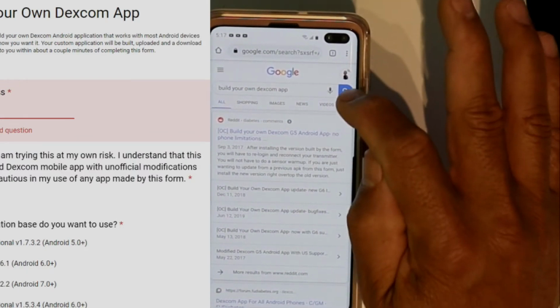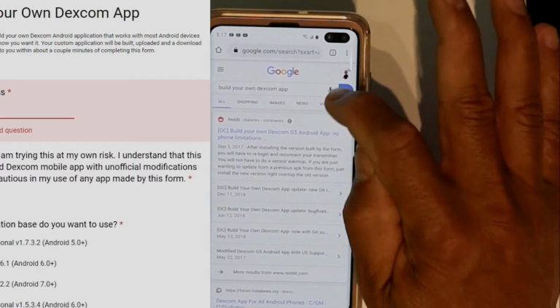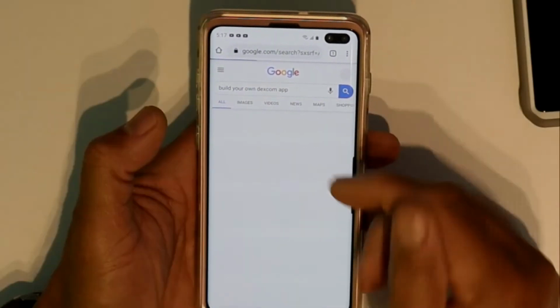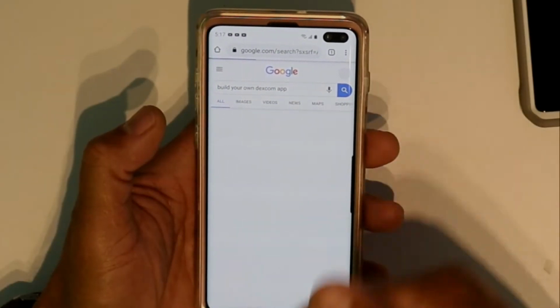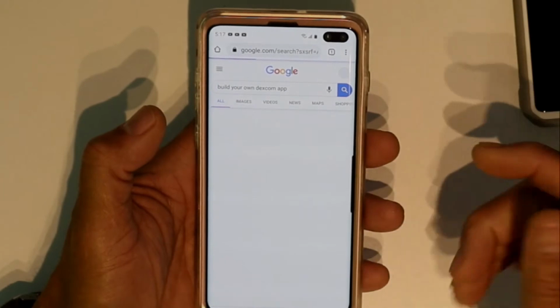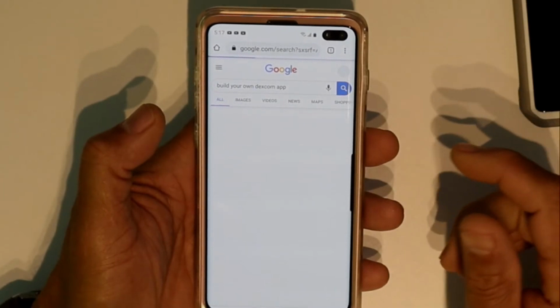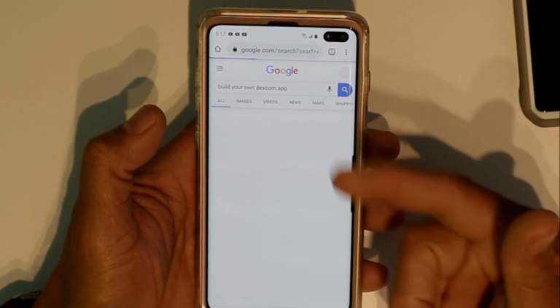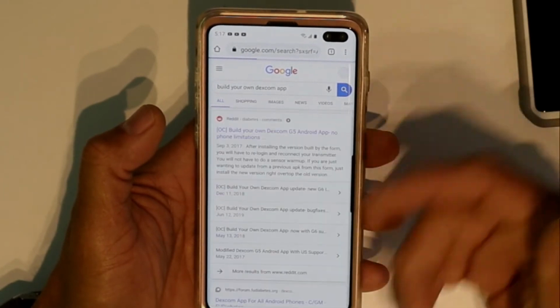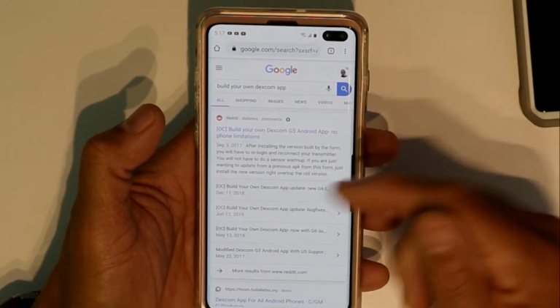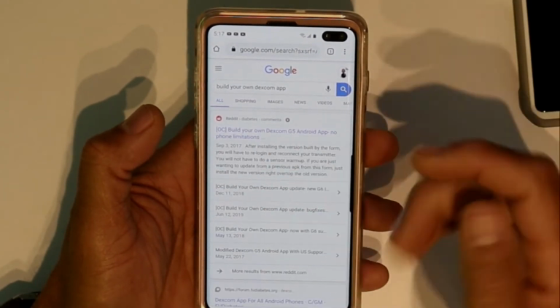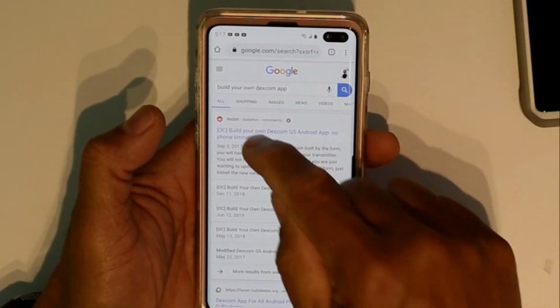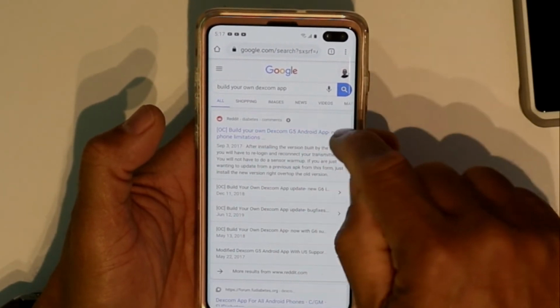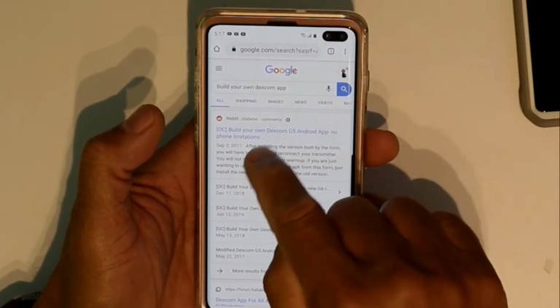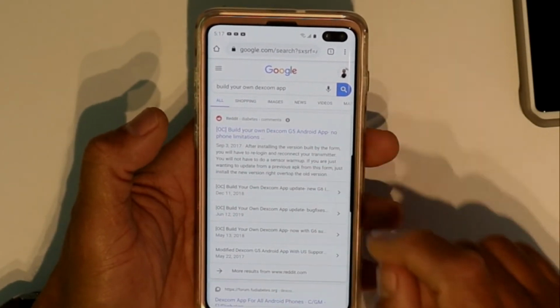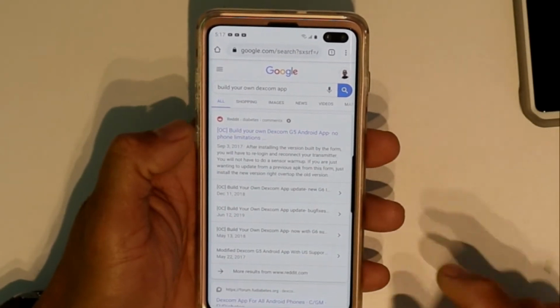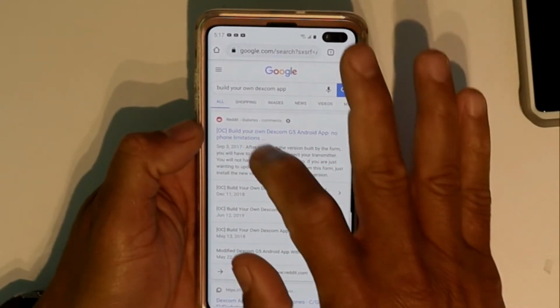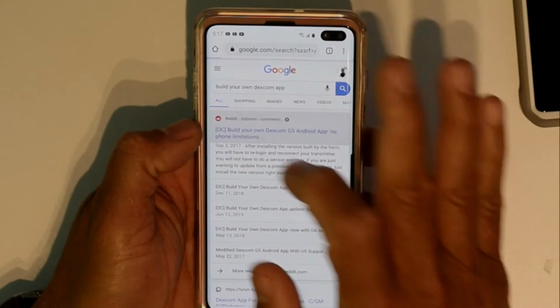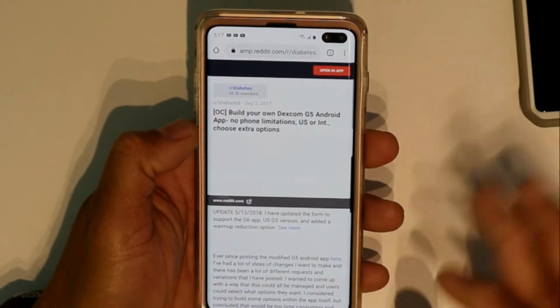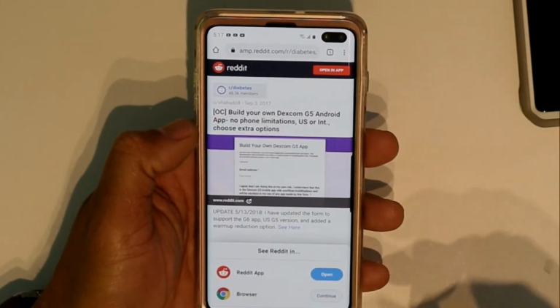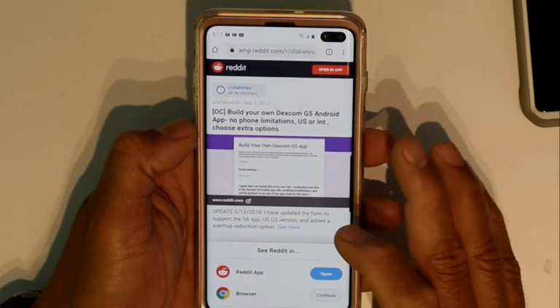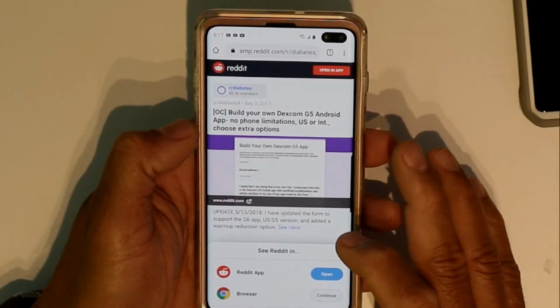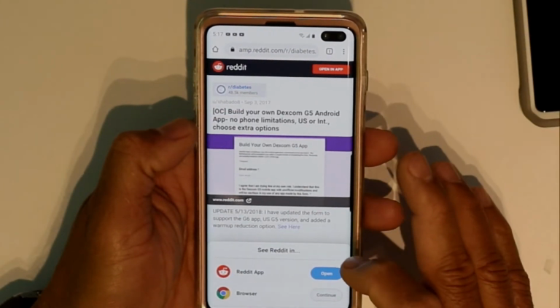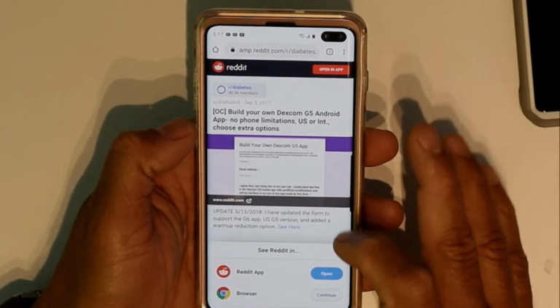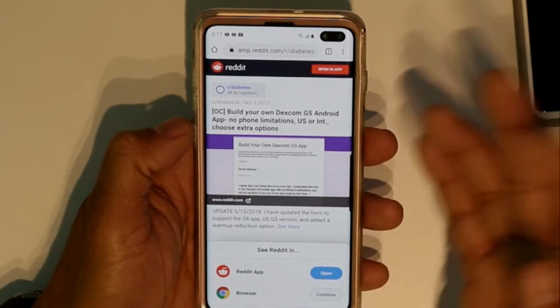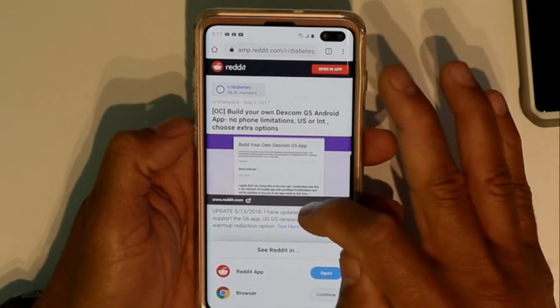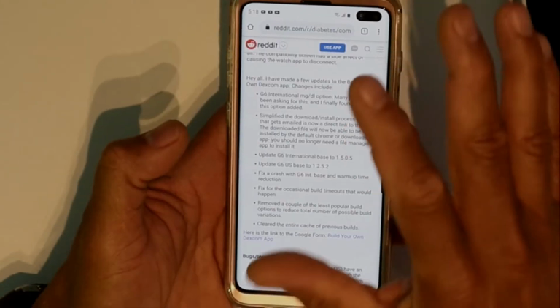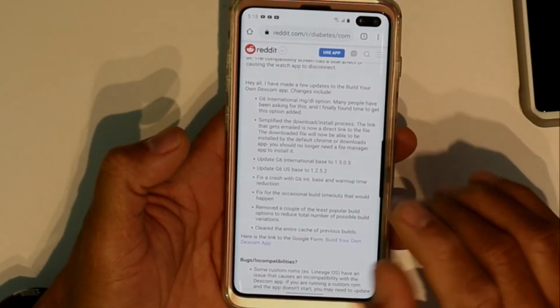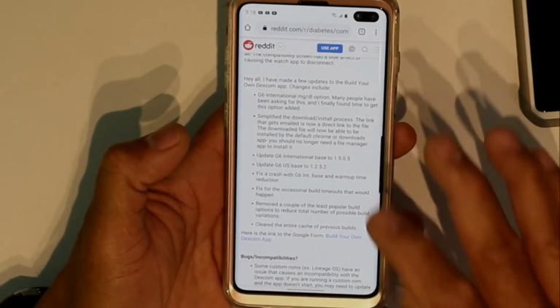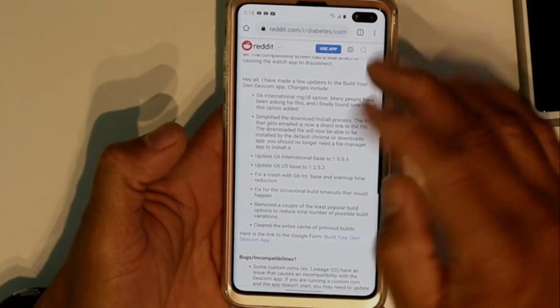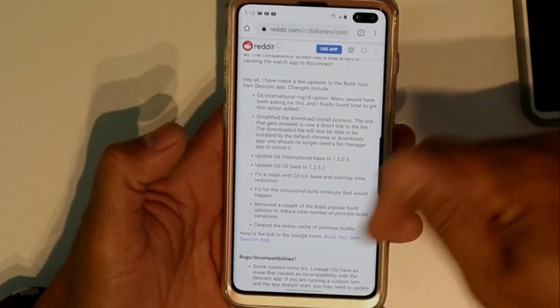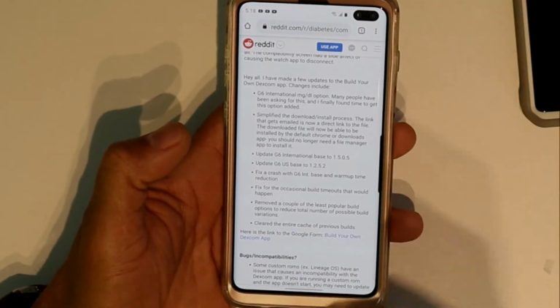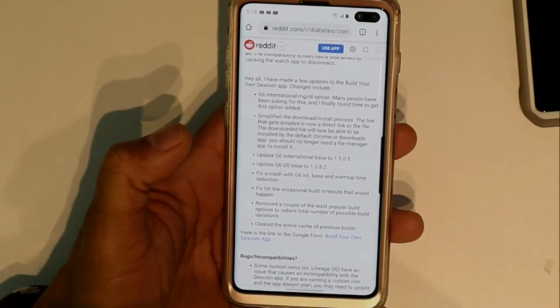When you search for it, it's going to bring it up. You're going to search for "Build Your Own App" — it's from Reddit. We really have to thank that guy for doing that app. I'm going to make sure I leave that link for you guys down below.